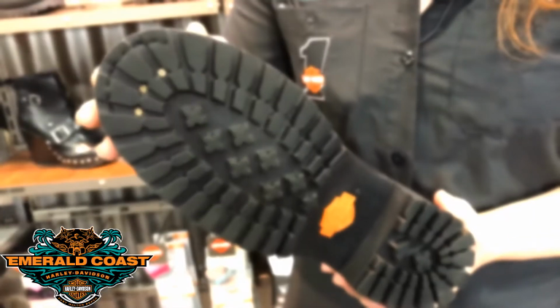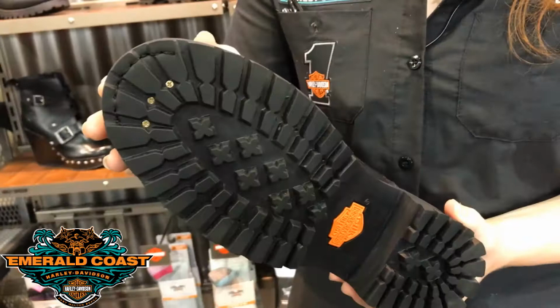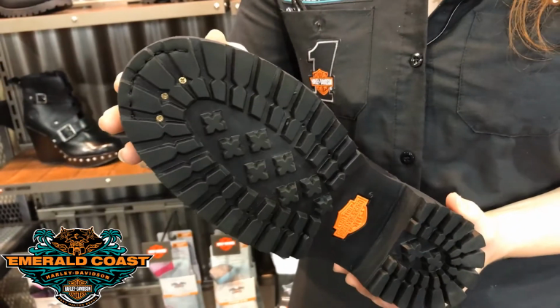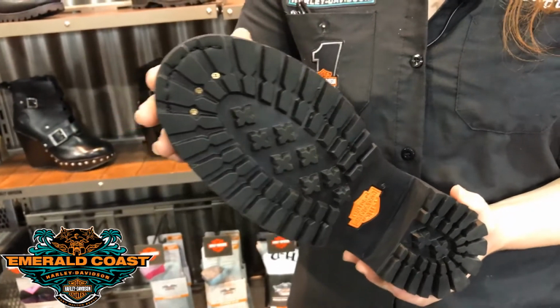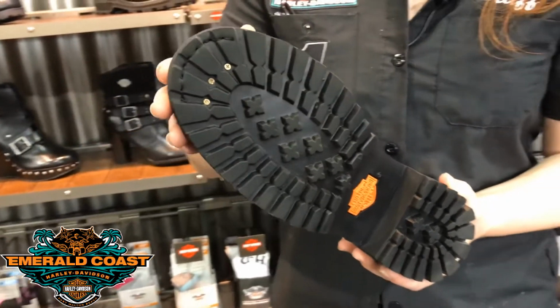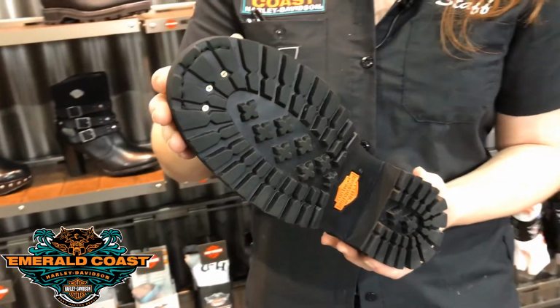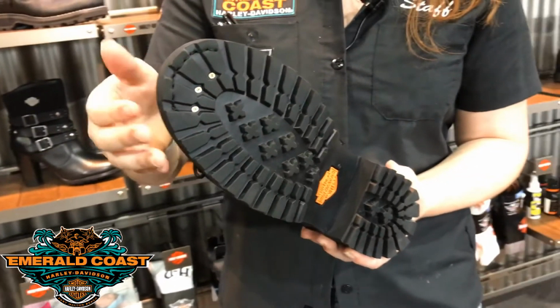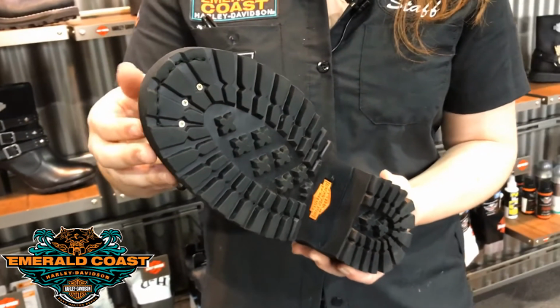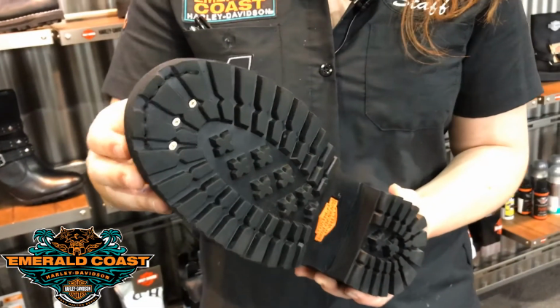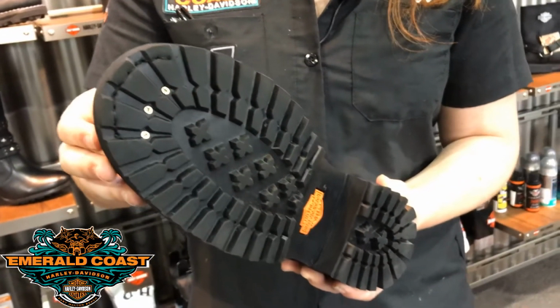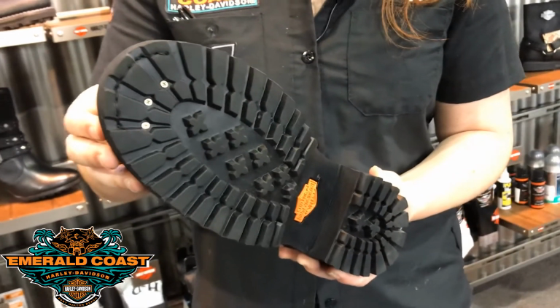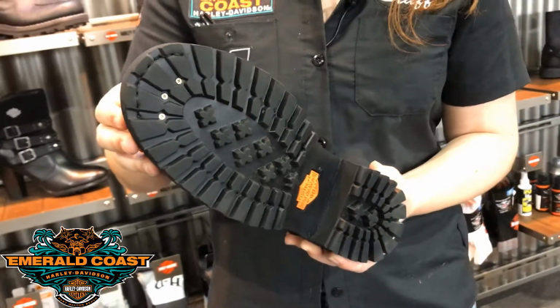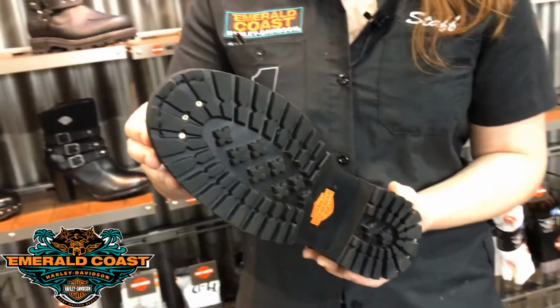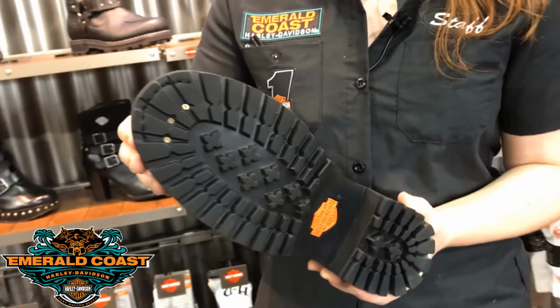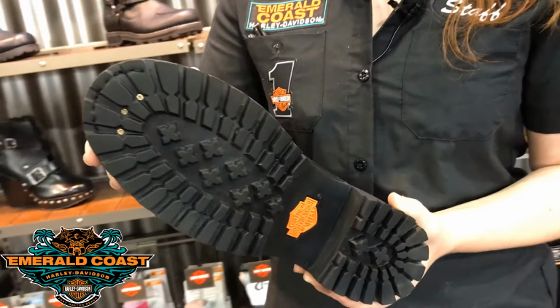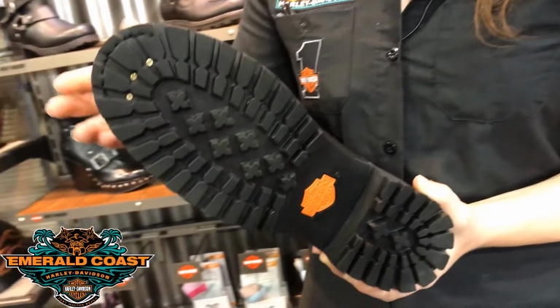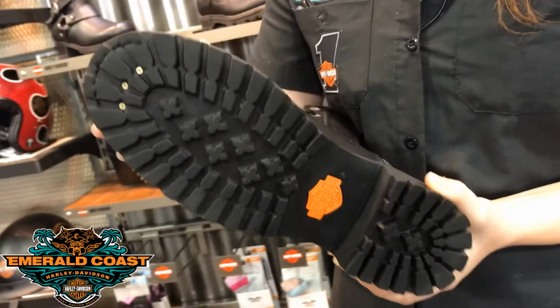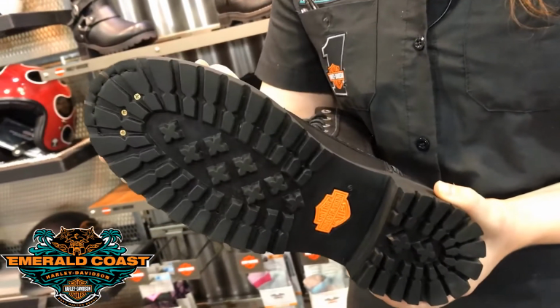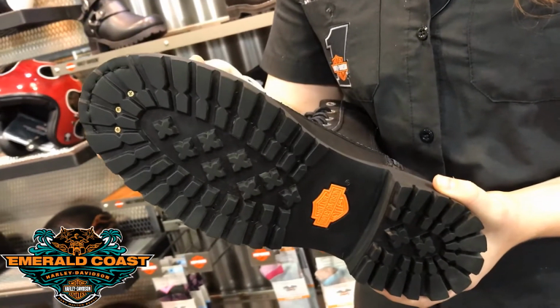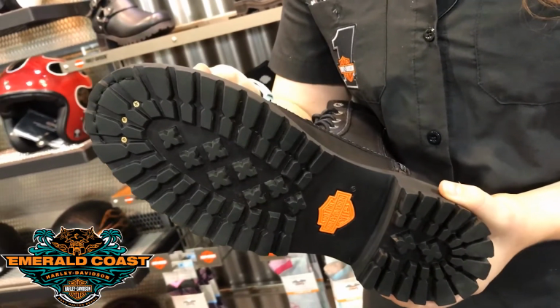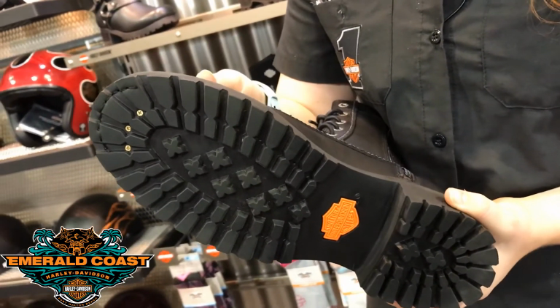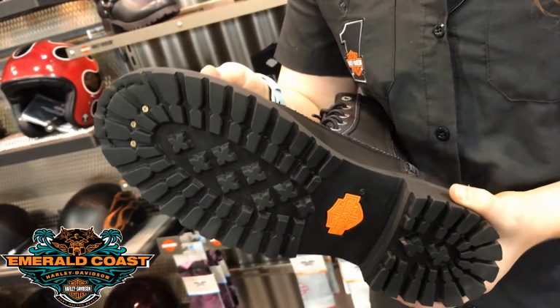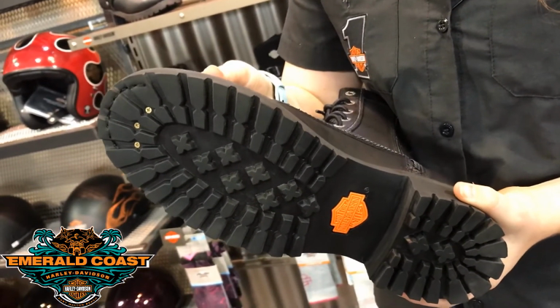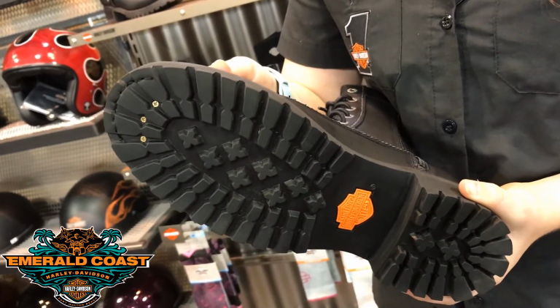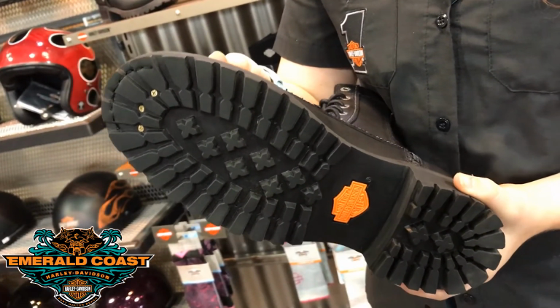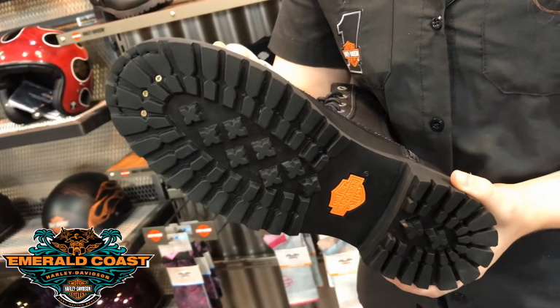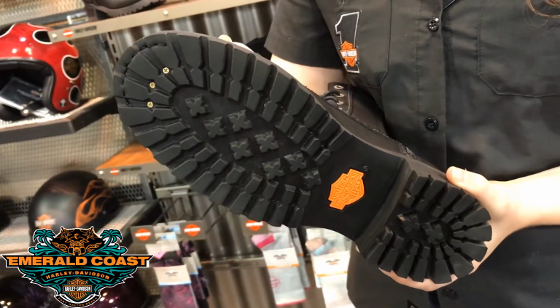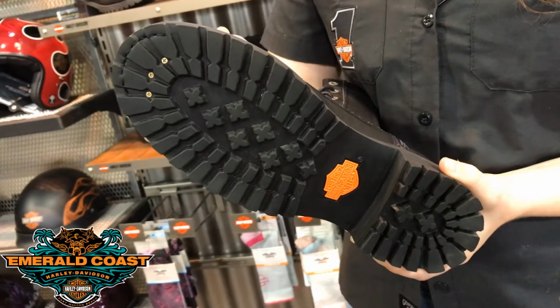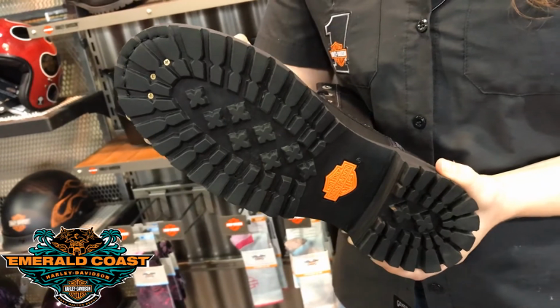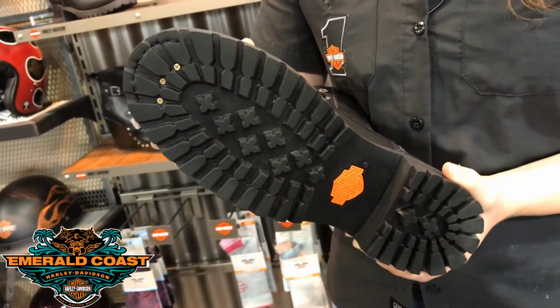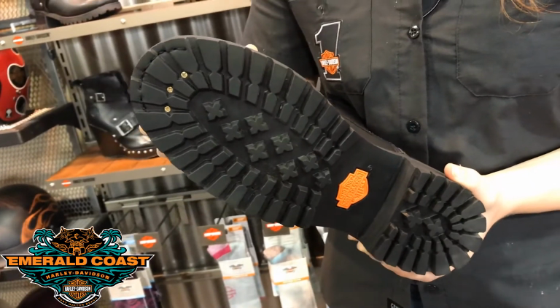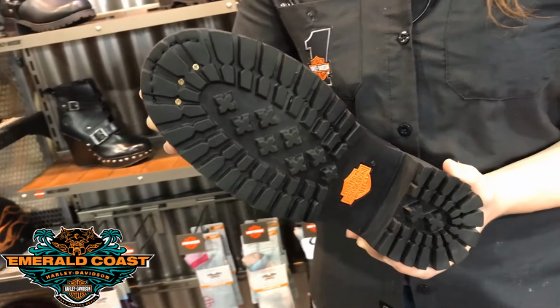Another key feature is the sole. You want to make sure you have a really good abrasion, oil and slippery resistant sole so that when you come up to a light and you put your foot down, it's not going to go anywhere — that you have full traction and control on the road.